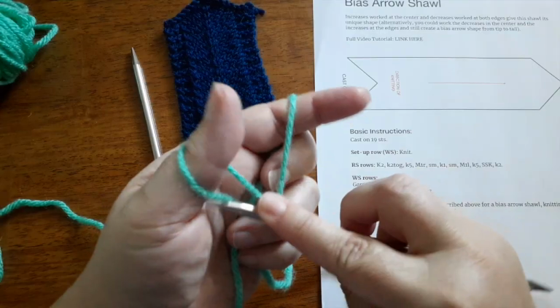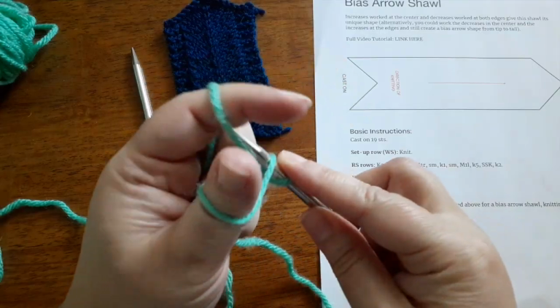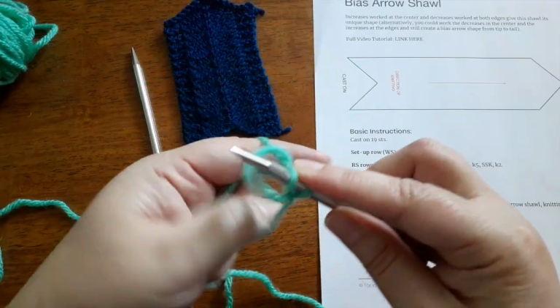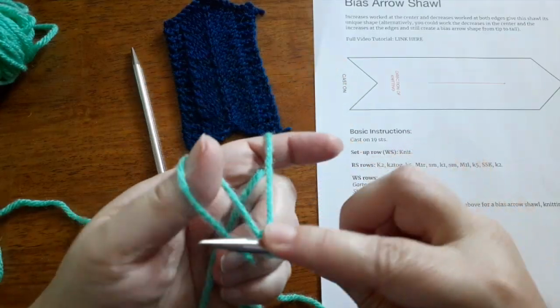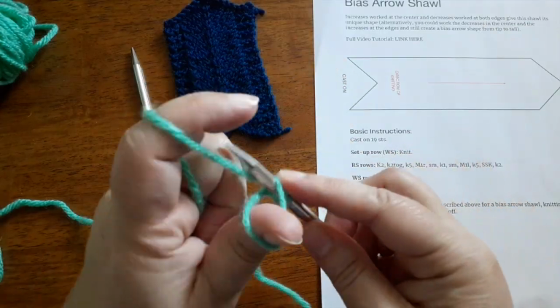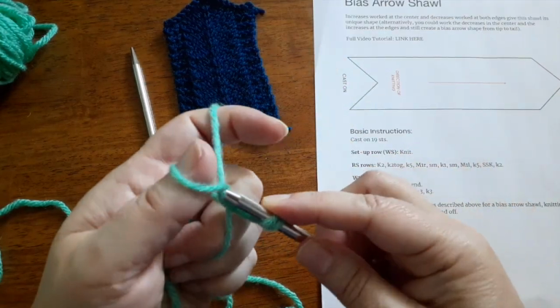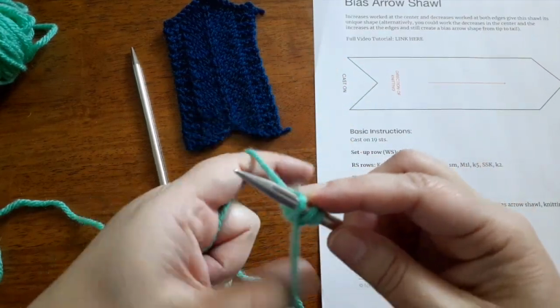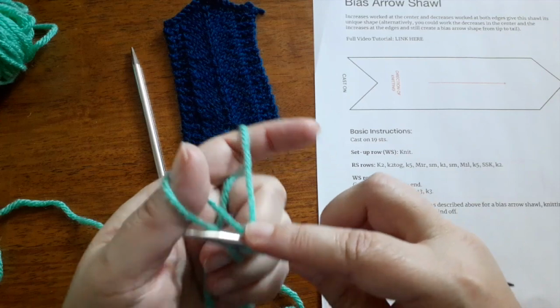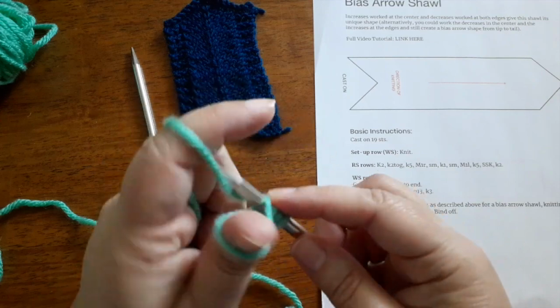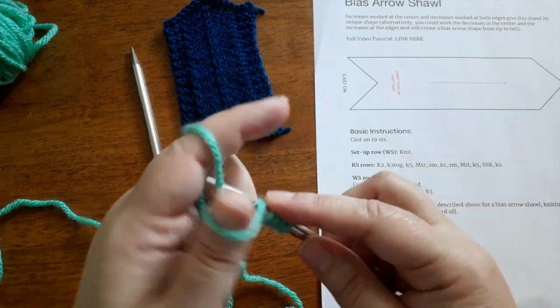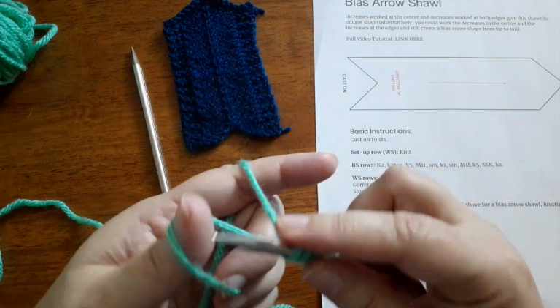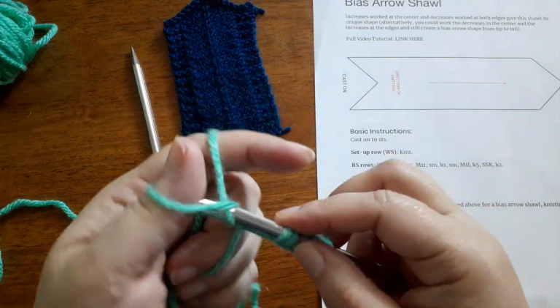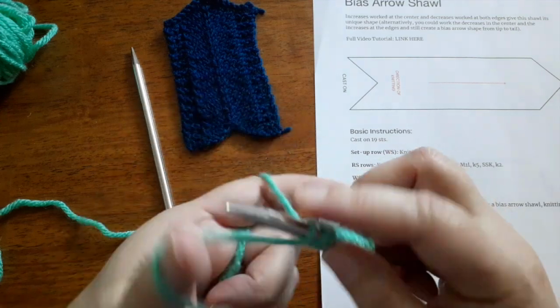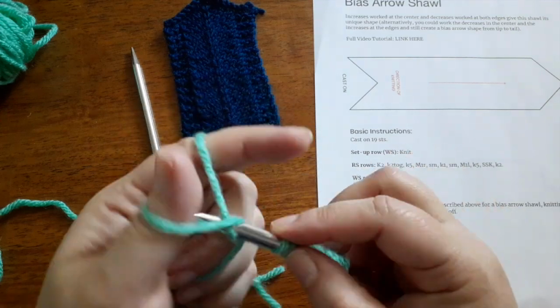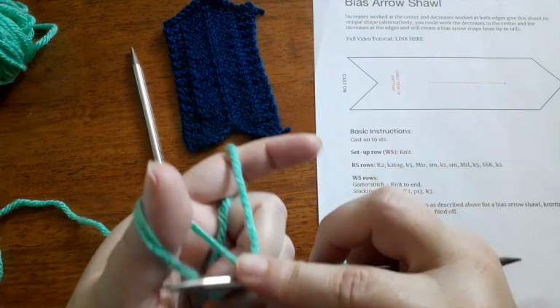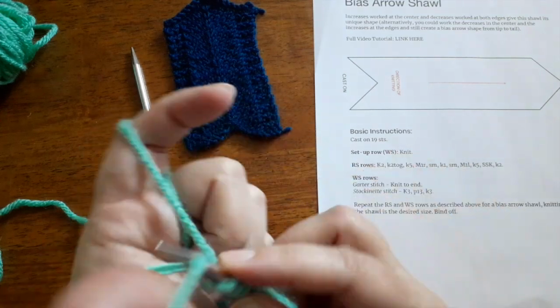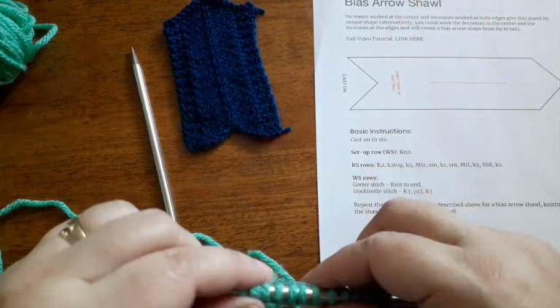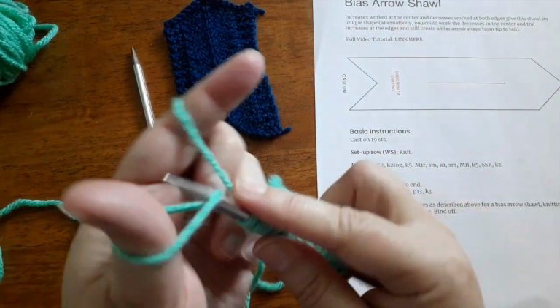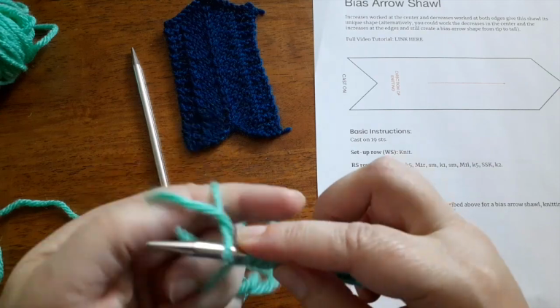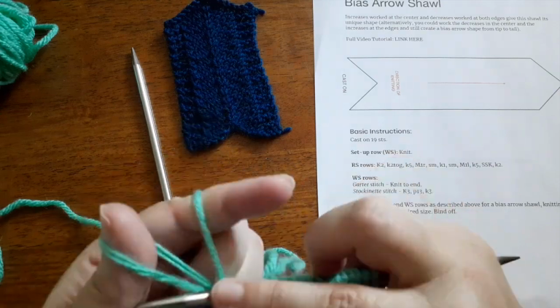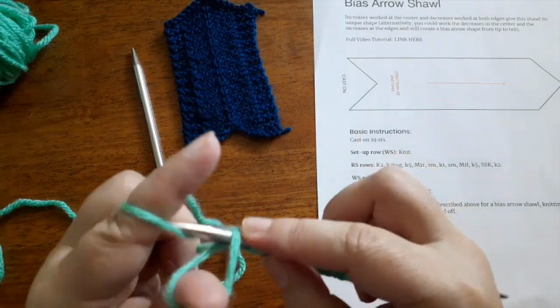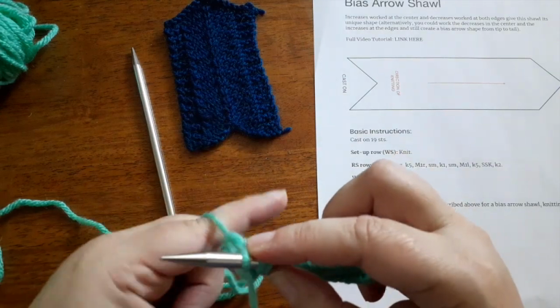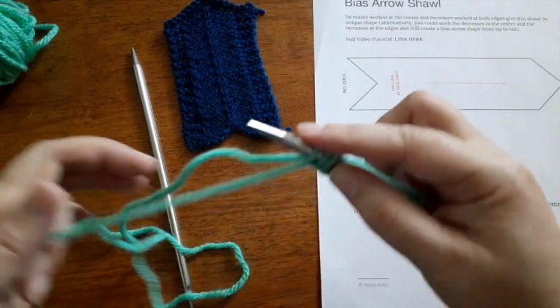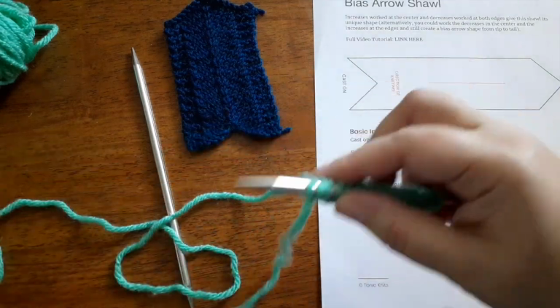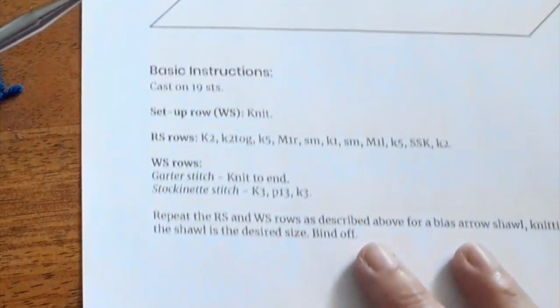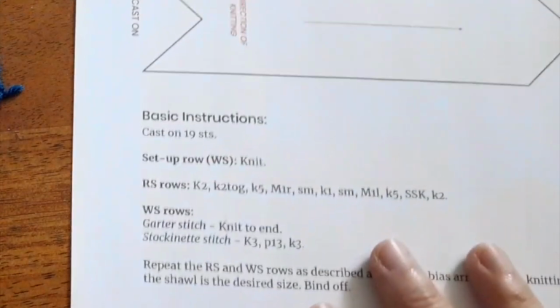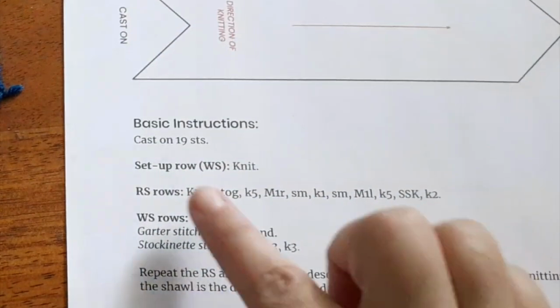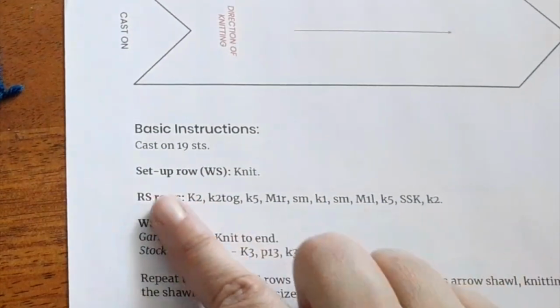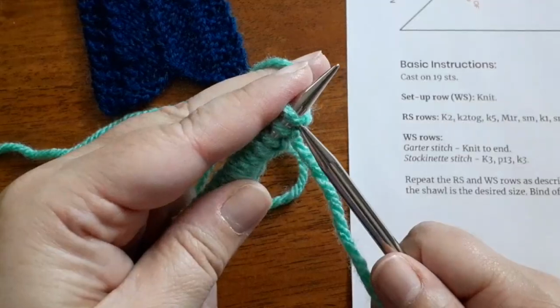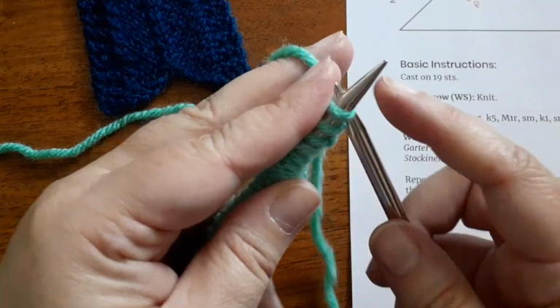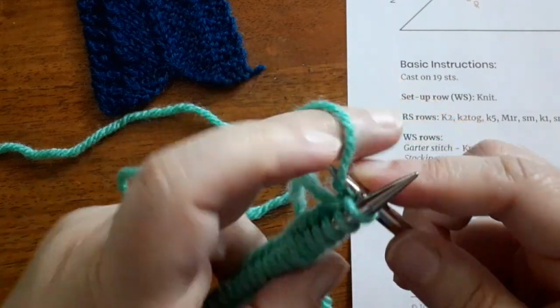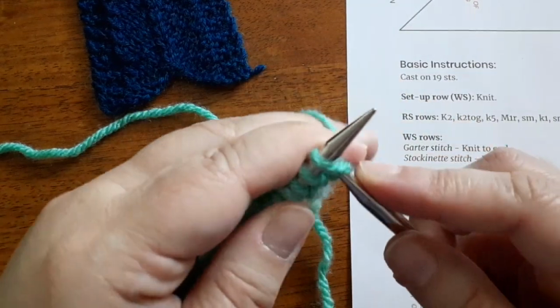This shawl shape is actually fairly simple to work. You'll start by casting on your stitches — our little sample casts on 19. Then once you've cast on, you're going to work a setup row; you're just going to knit across your stitches for this row.